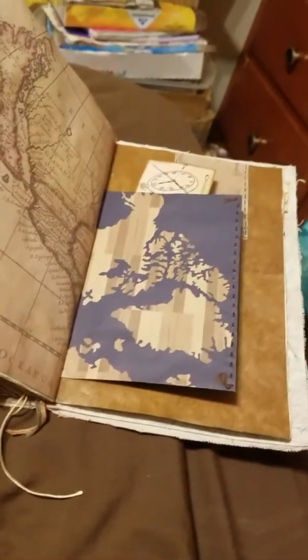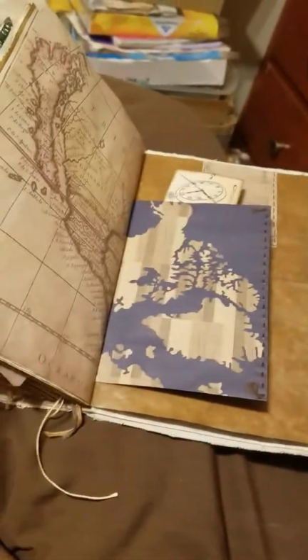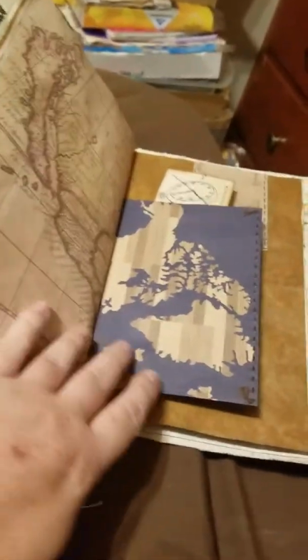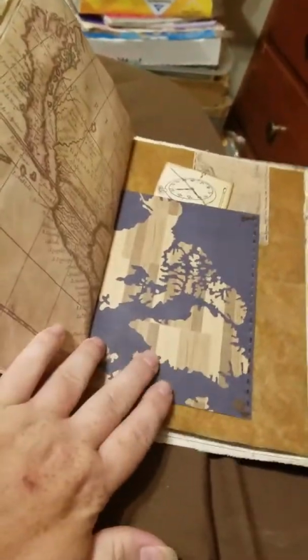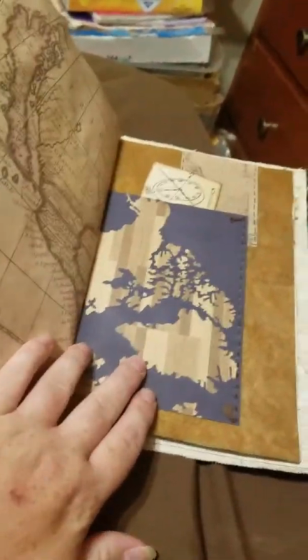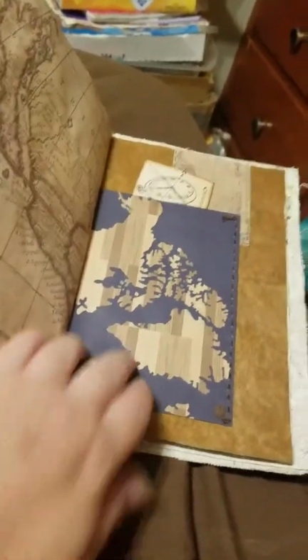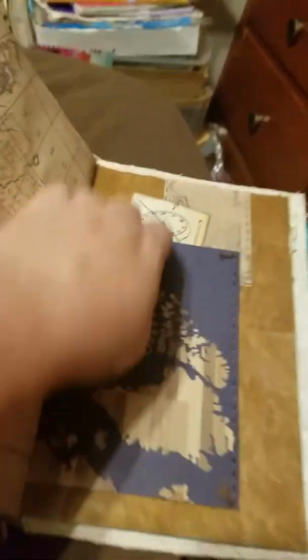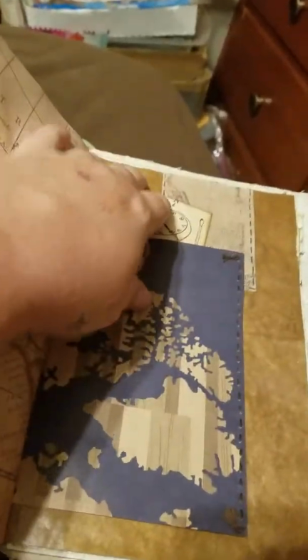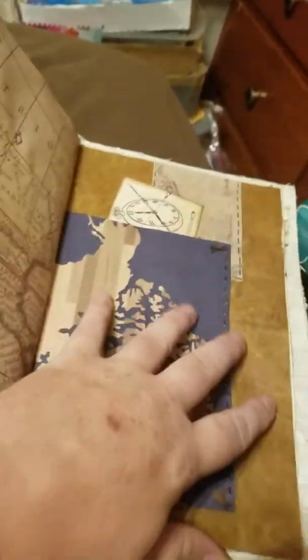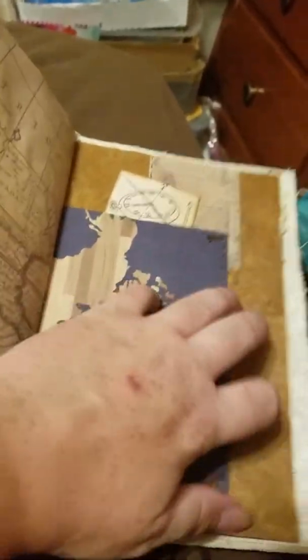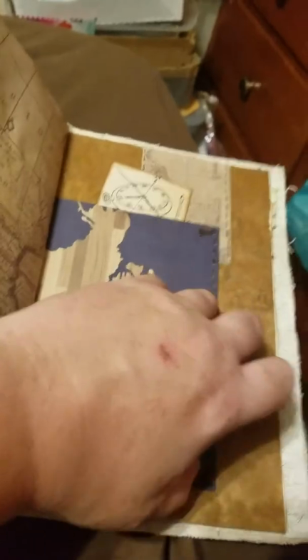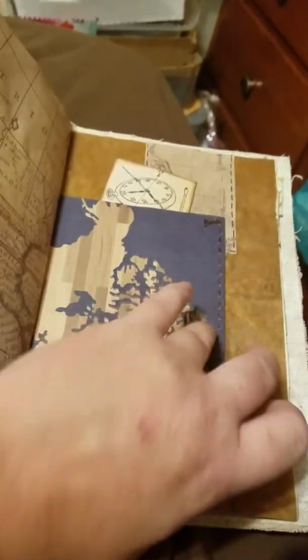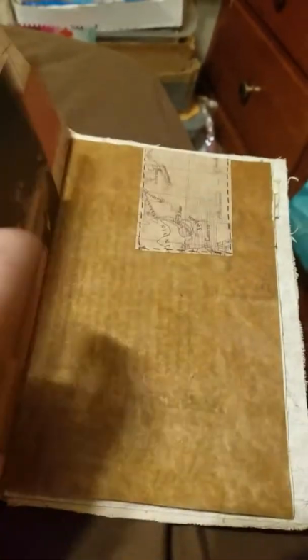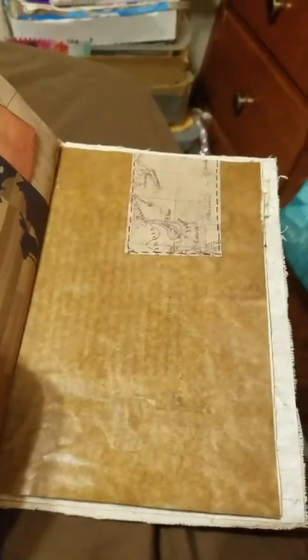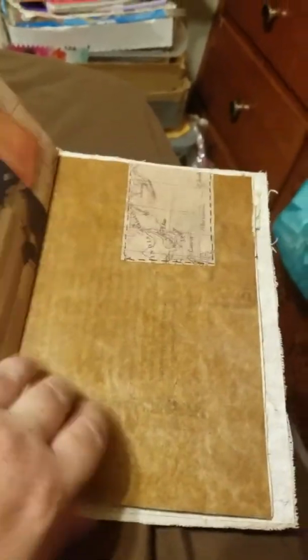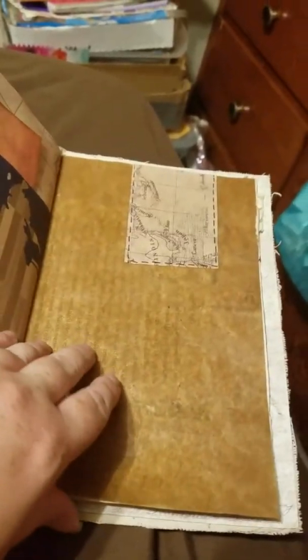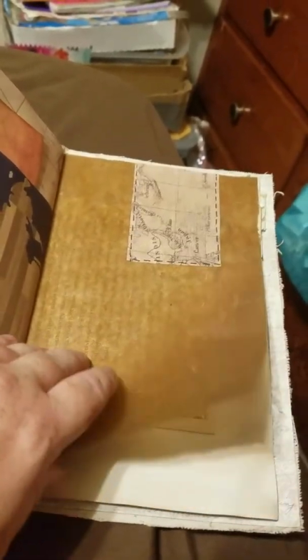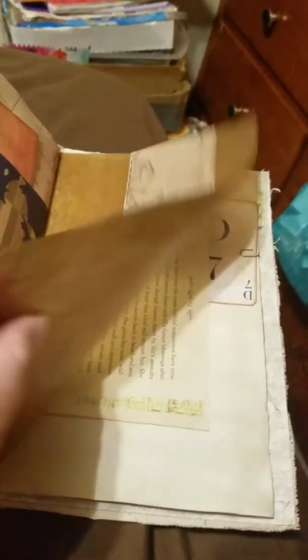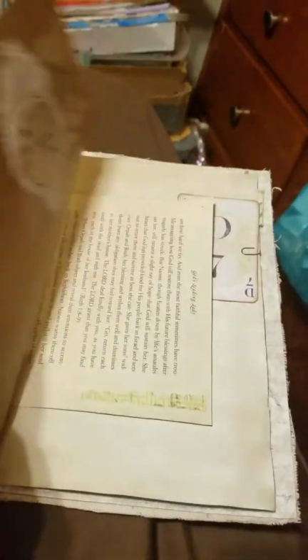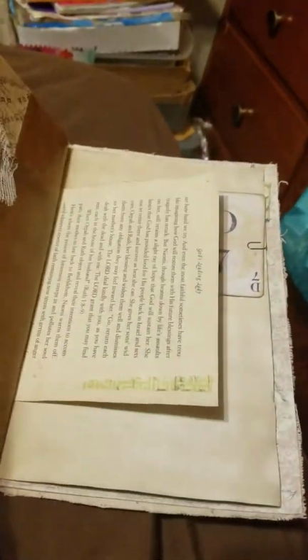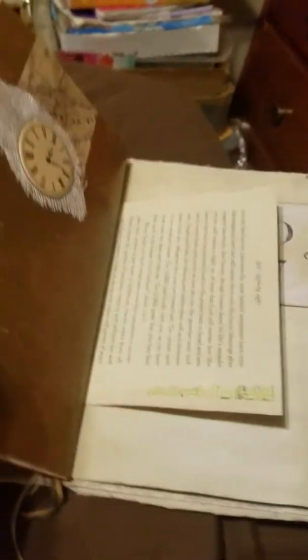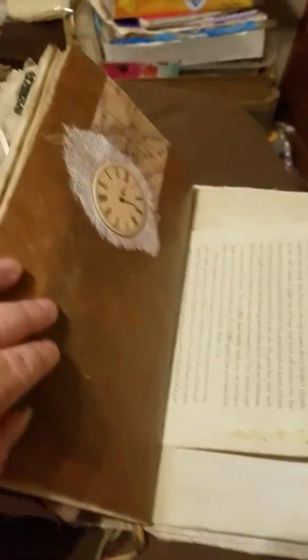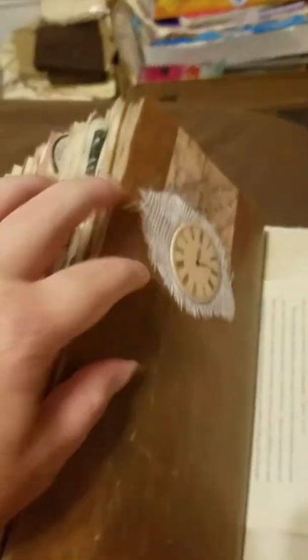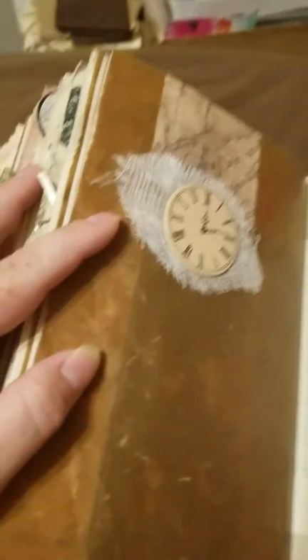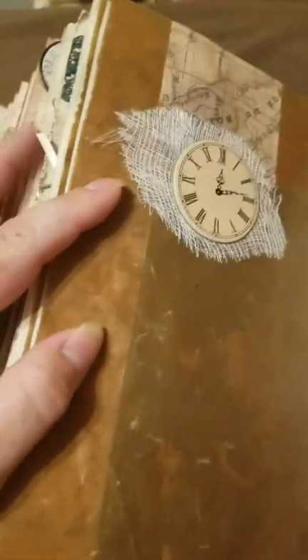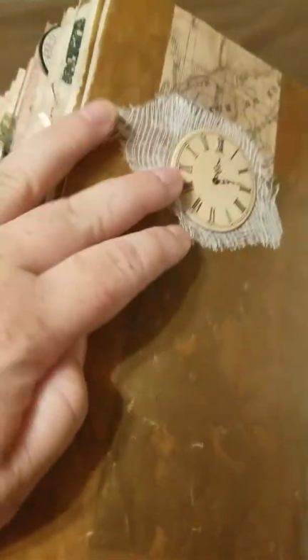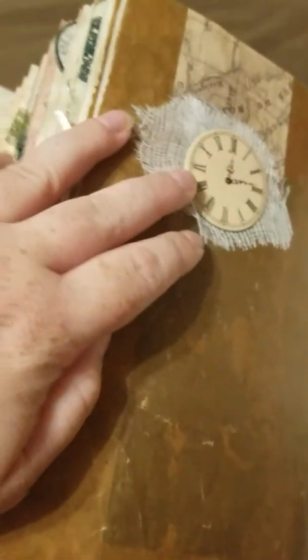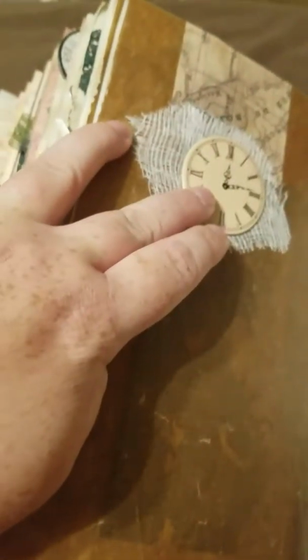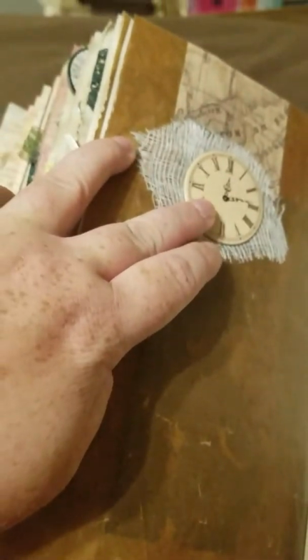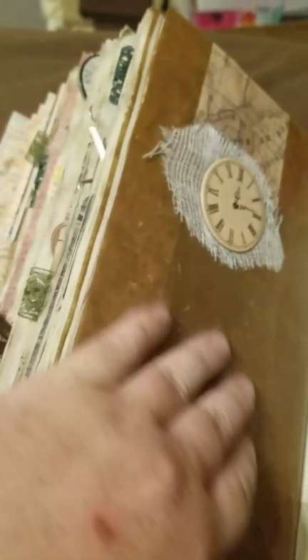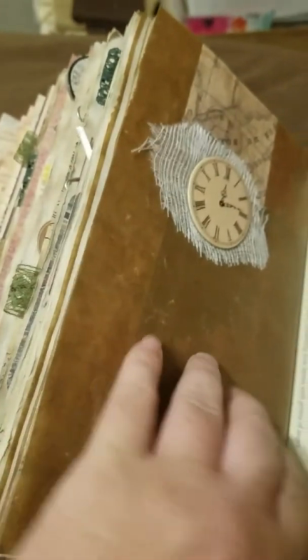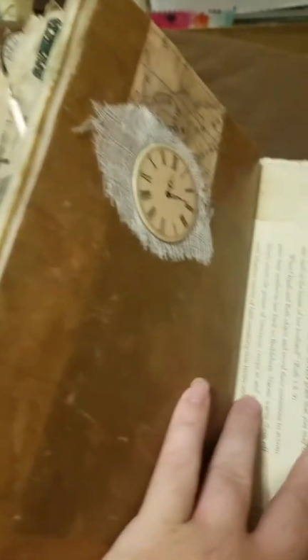Map paper, the other side of that pocket — it's got another compass image in there. Washi tape, and then over here it's got a little cheesecloth and one of those 3D clocks.